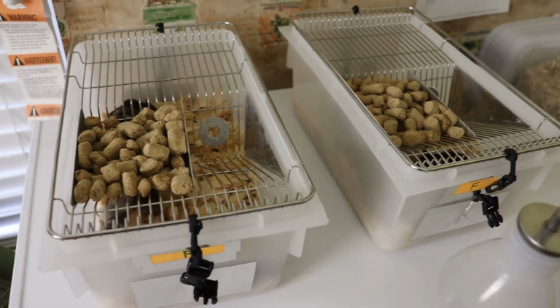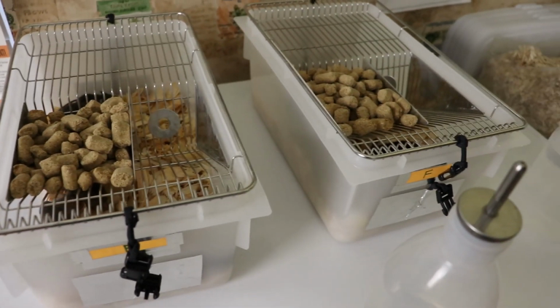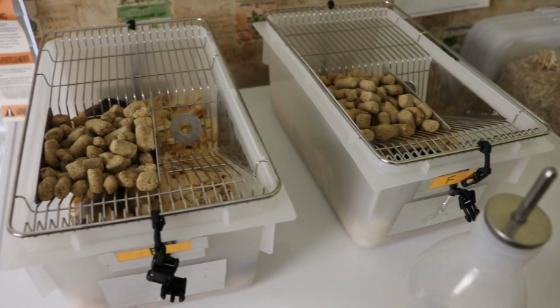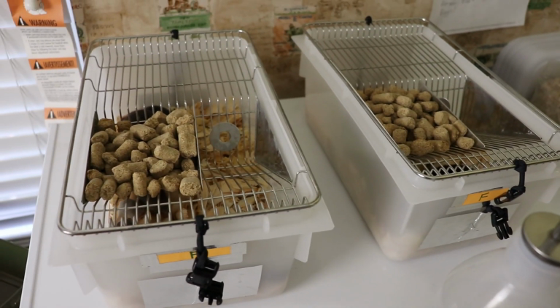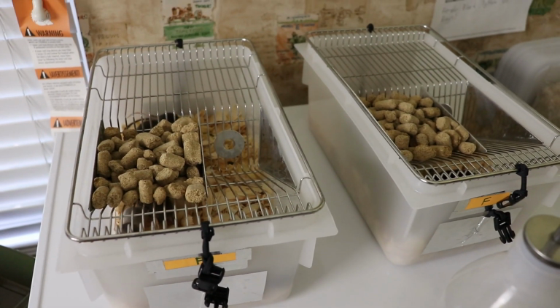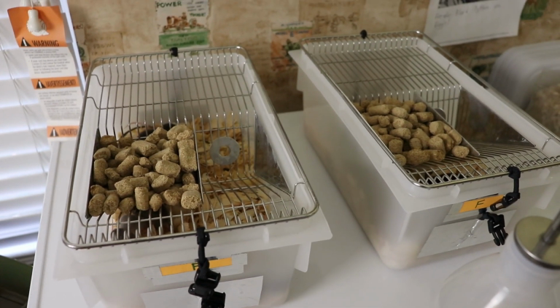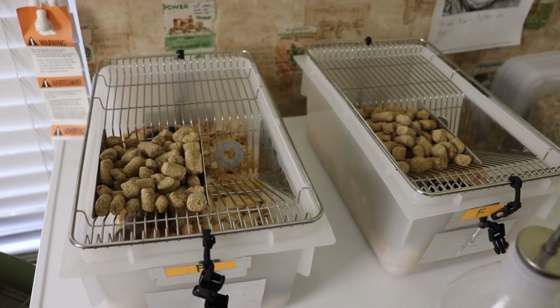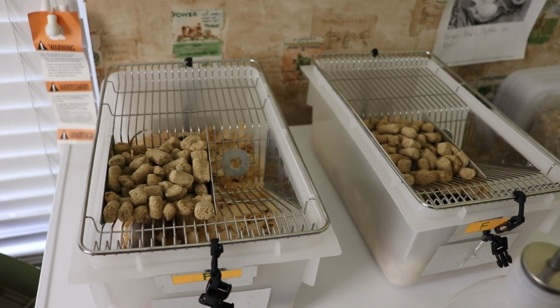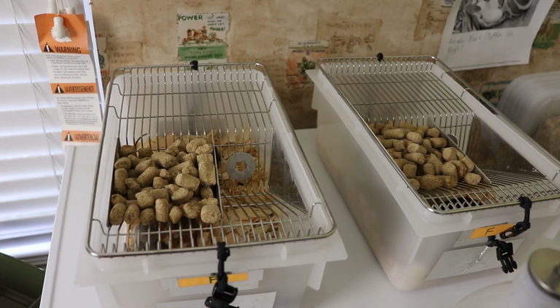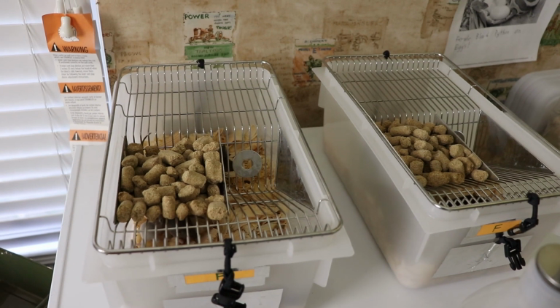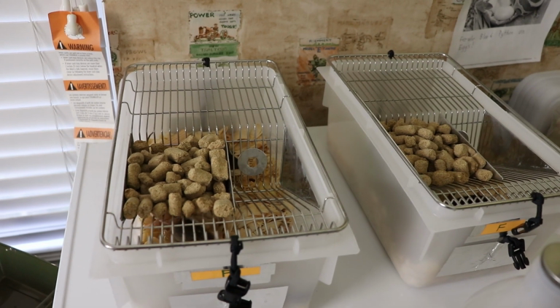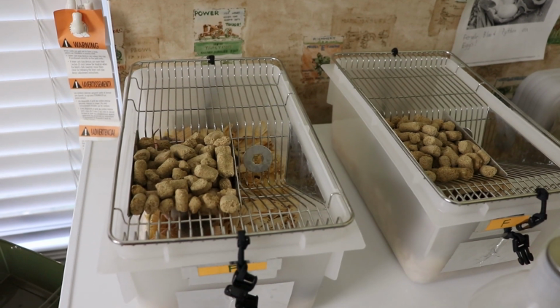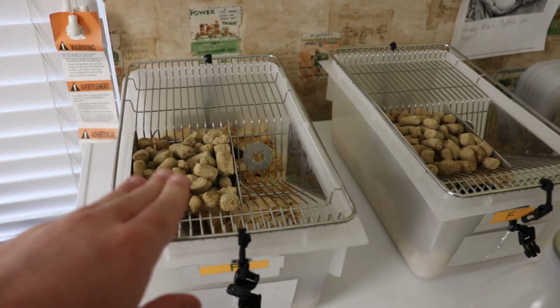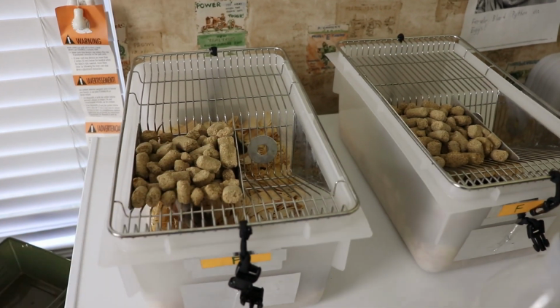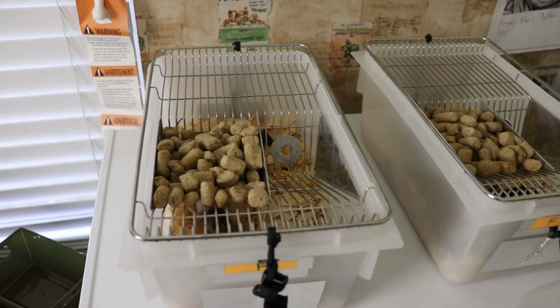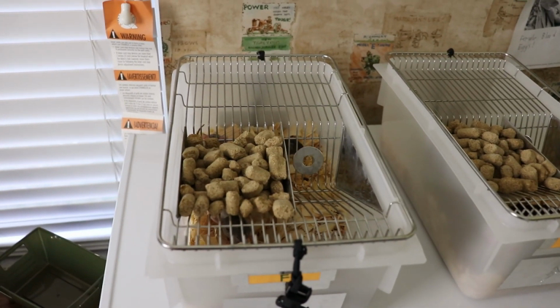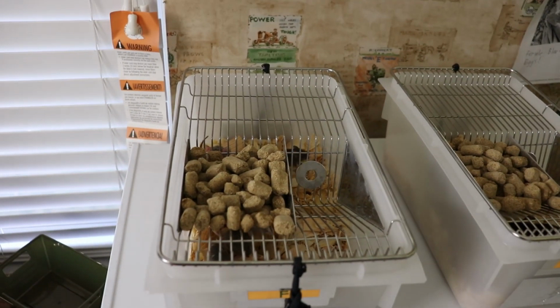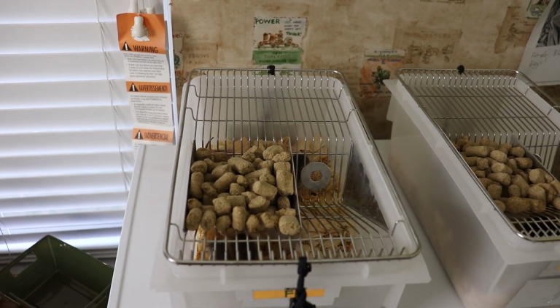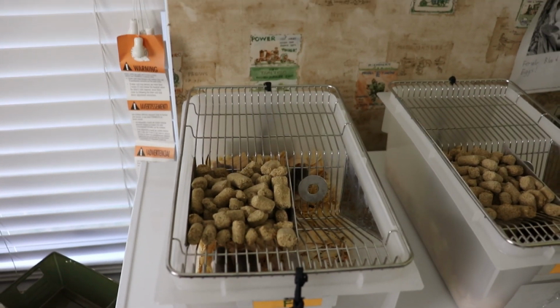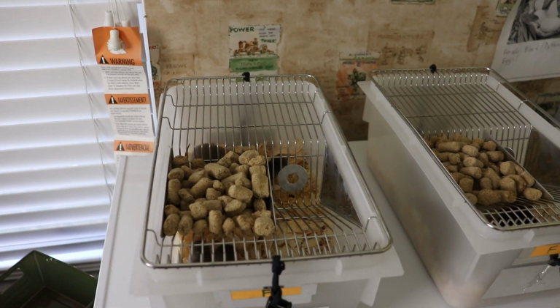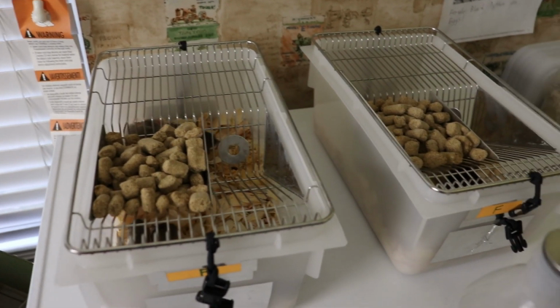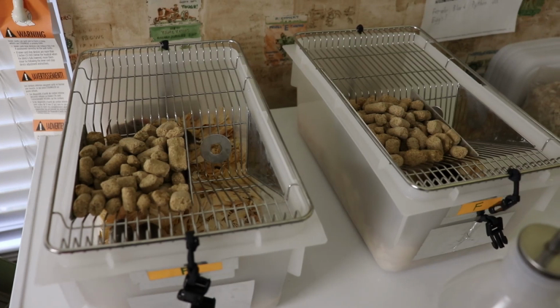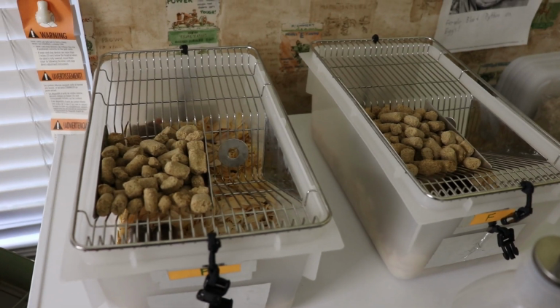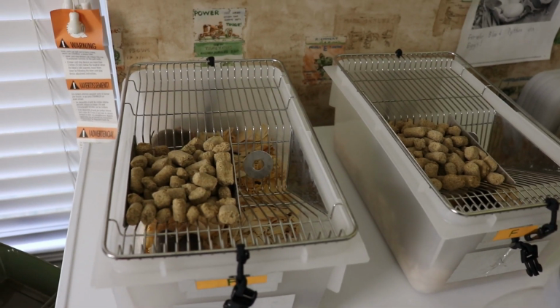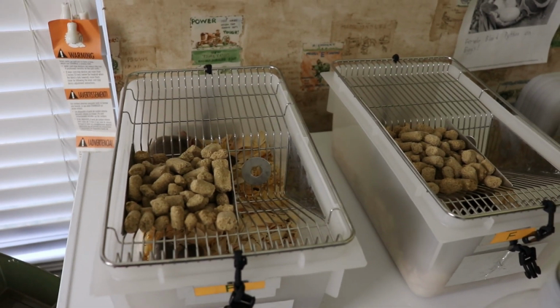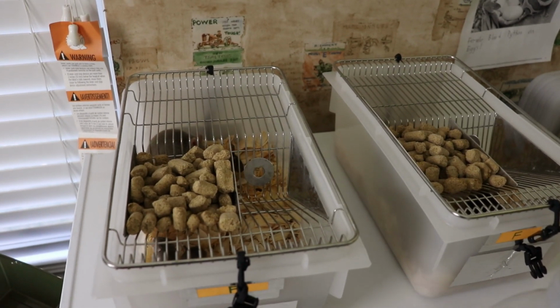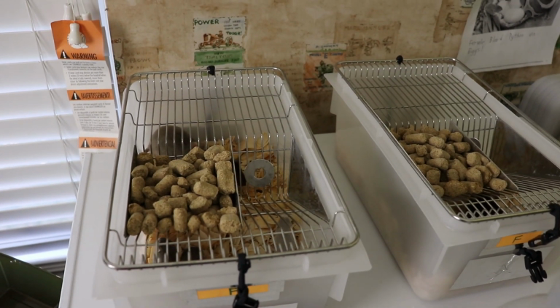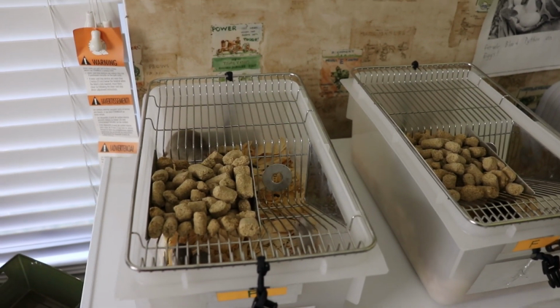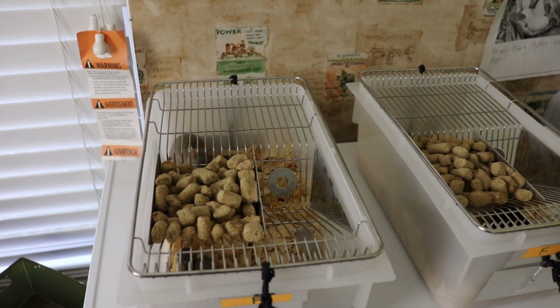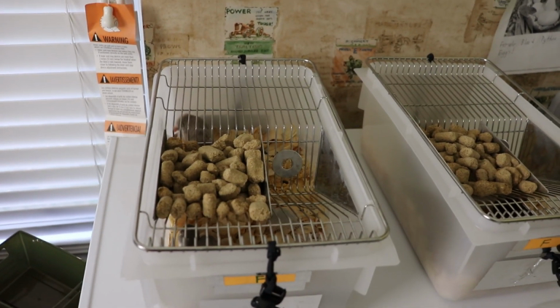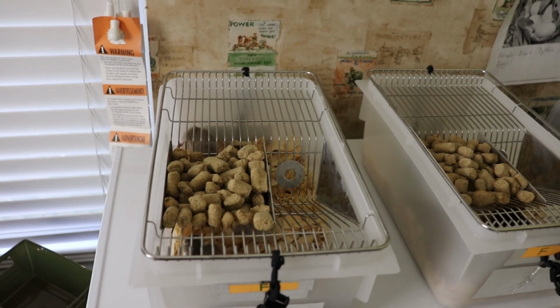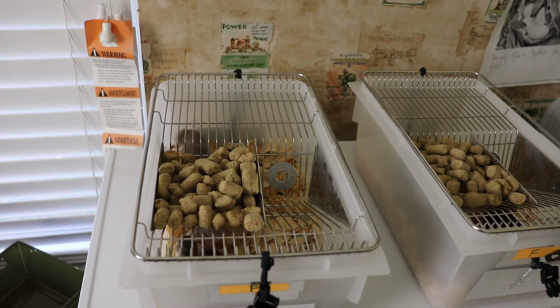These are basically a really nice little cage that you're going to use for breeding smaller rodents, but in this case we're just doing your common lab feeder mice. On their website it says that you could probably house a trio of mice in these.